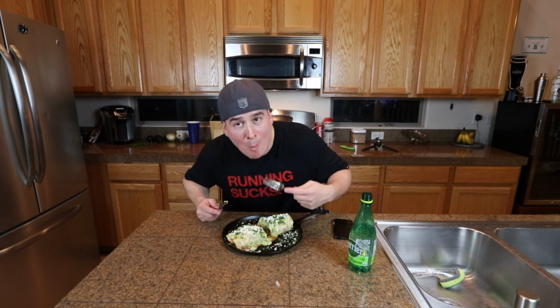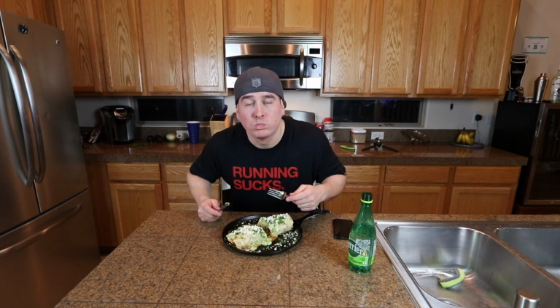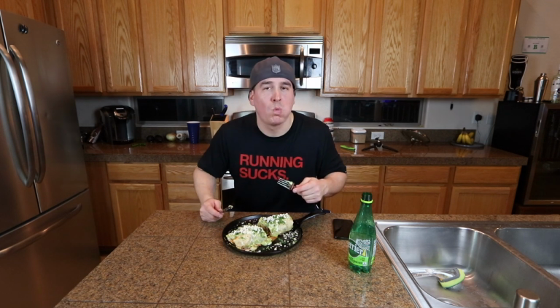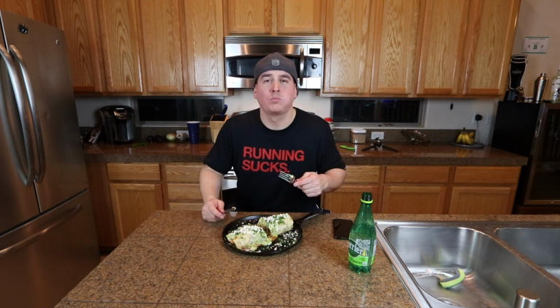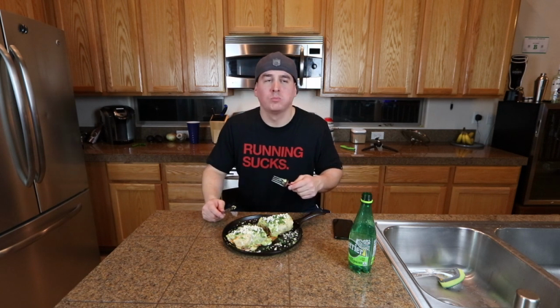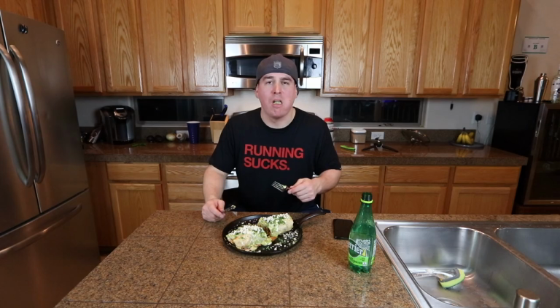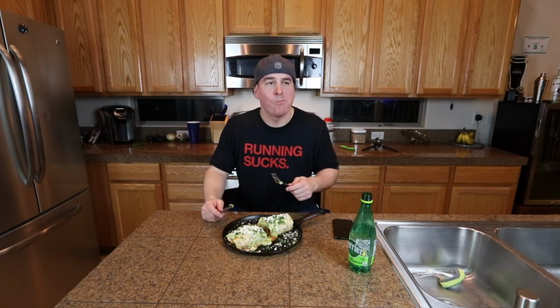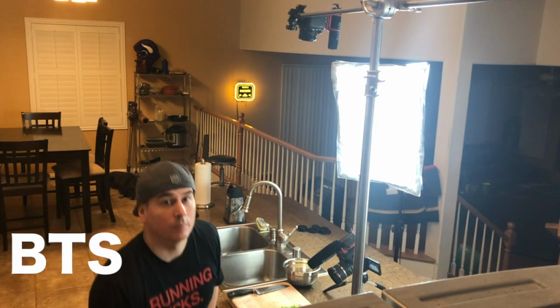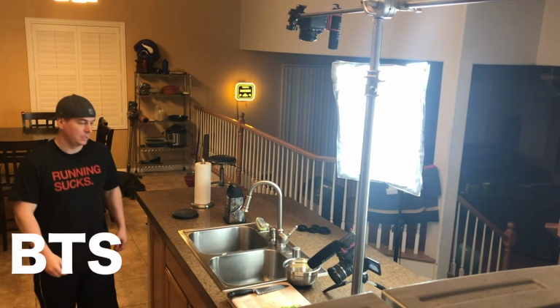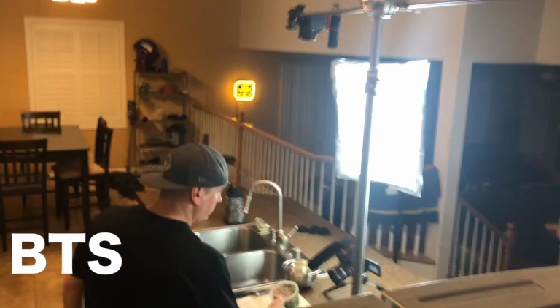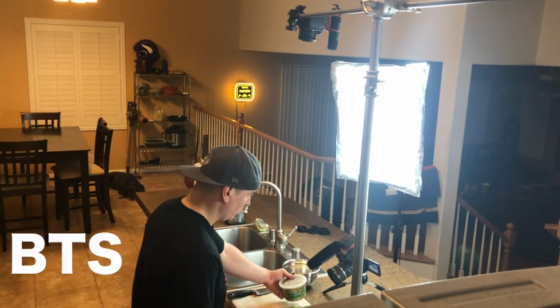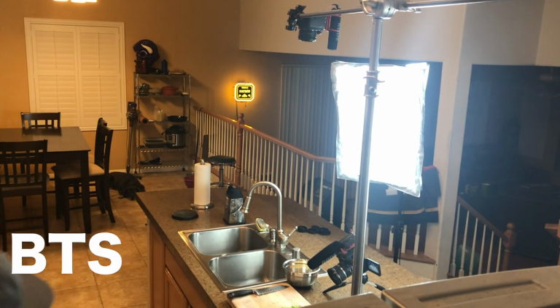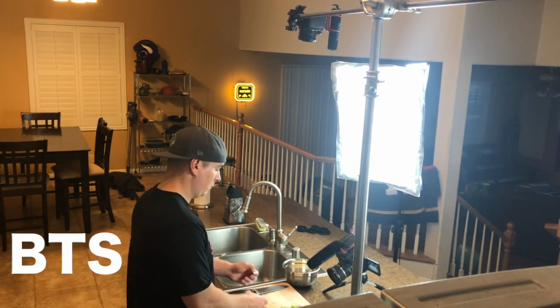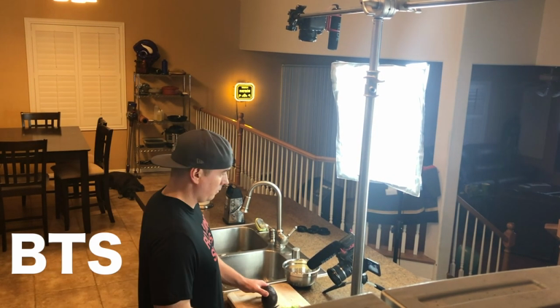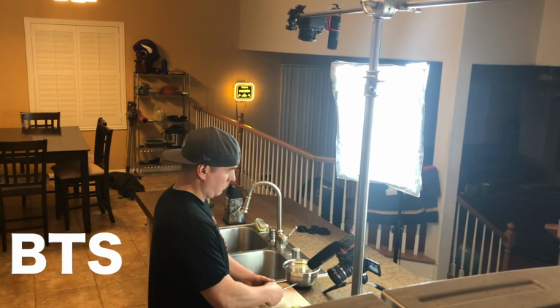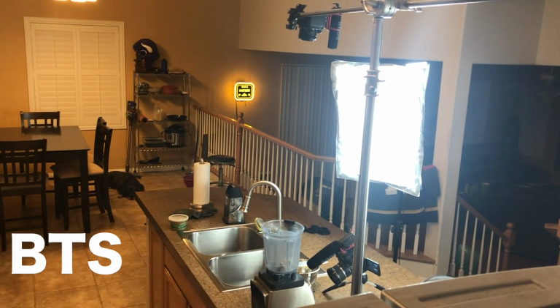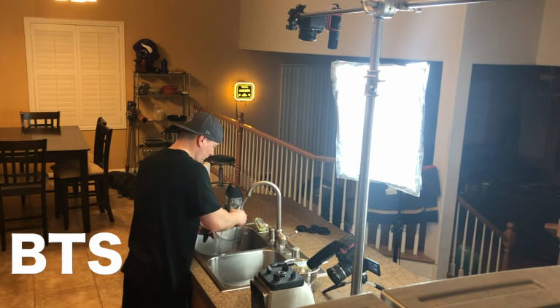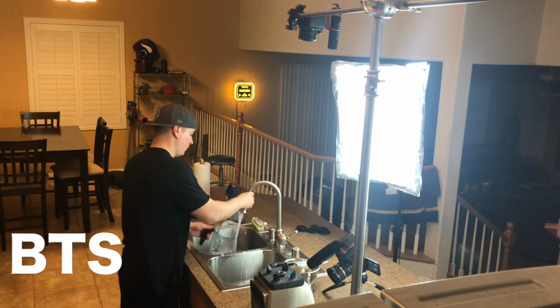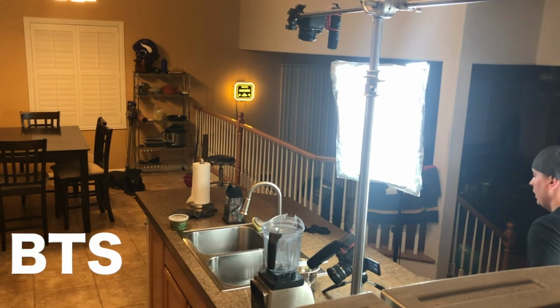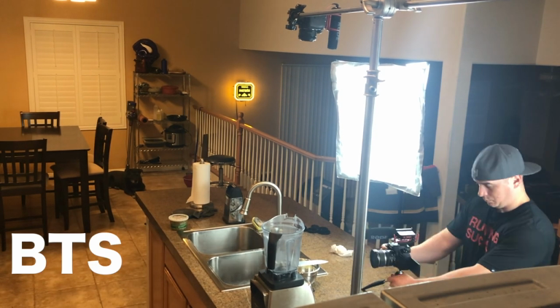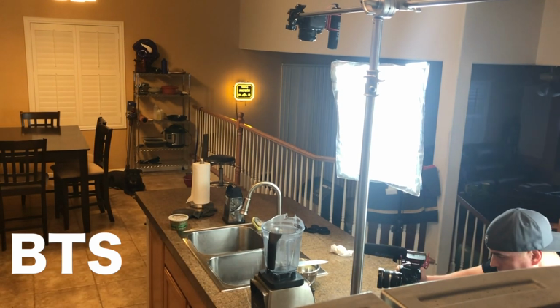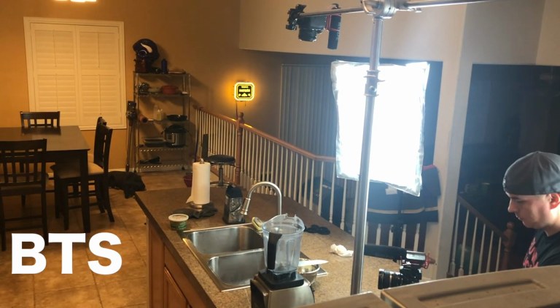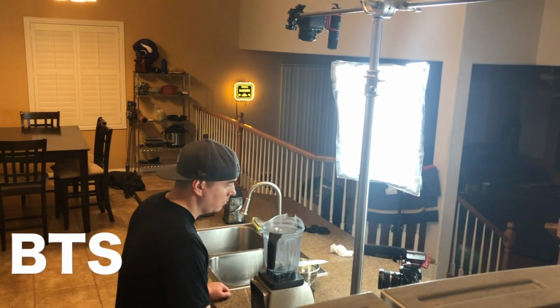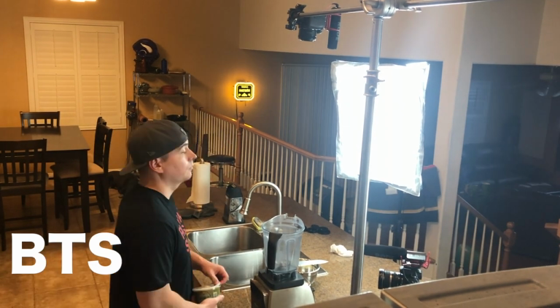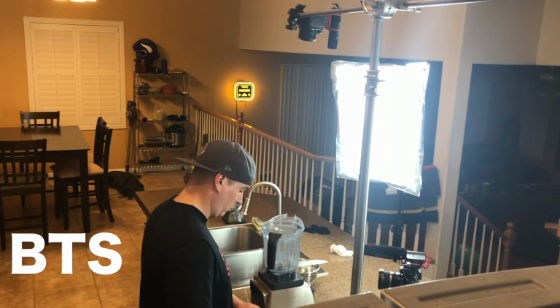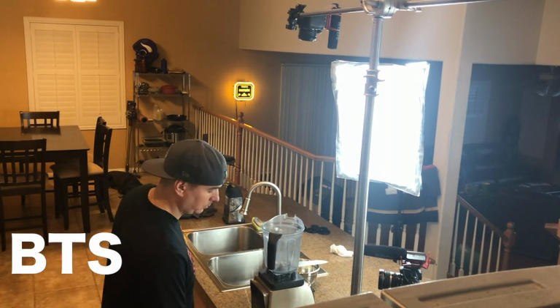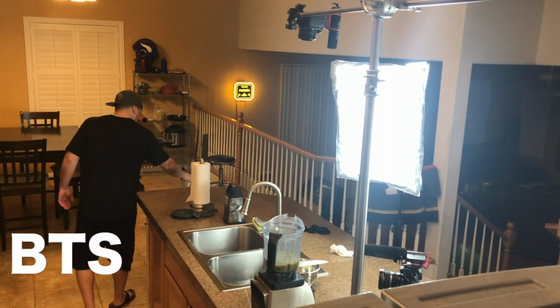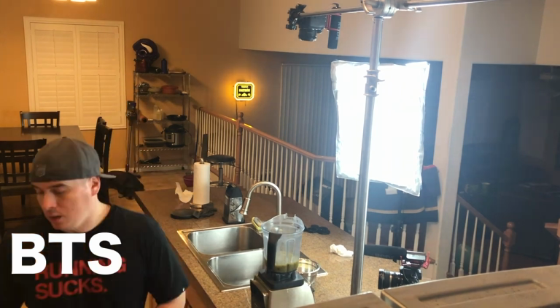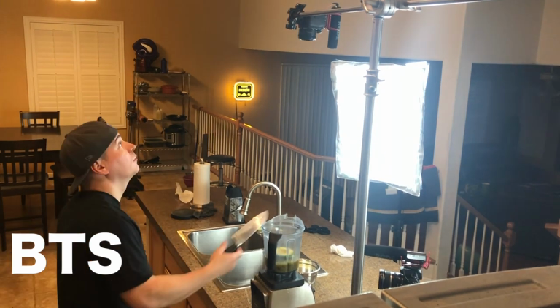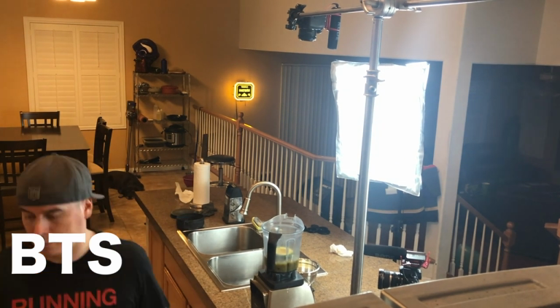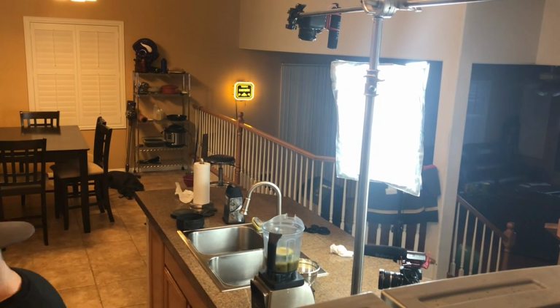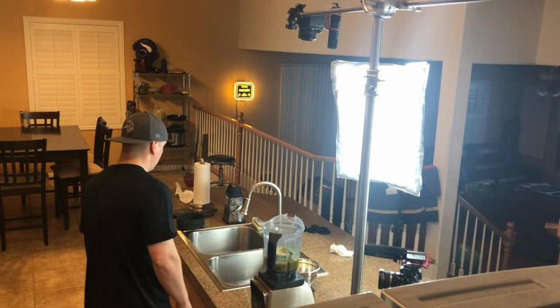For those of you that watch the channel, you know I like to make a bunch of different stuff — whether it's grilling, barbecue, pastas, tacos, burritos, comfort food. If you guys have recommendations or any requests, go ahead and let me know. Thanks for watching, I'll see you on the next video — peace out.